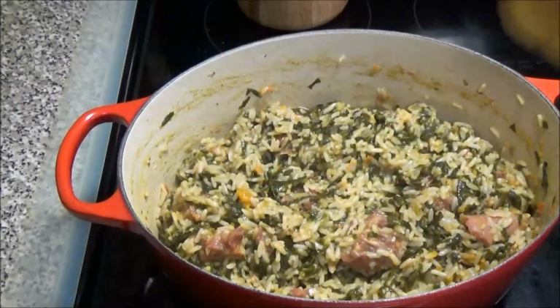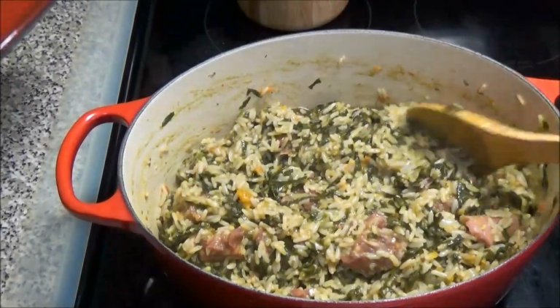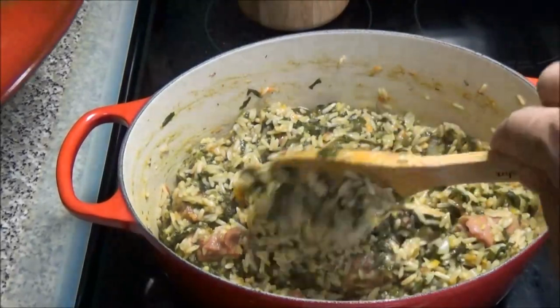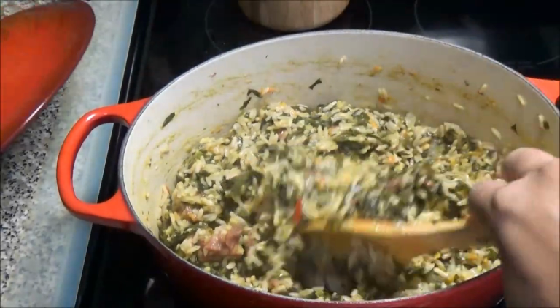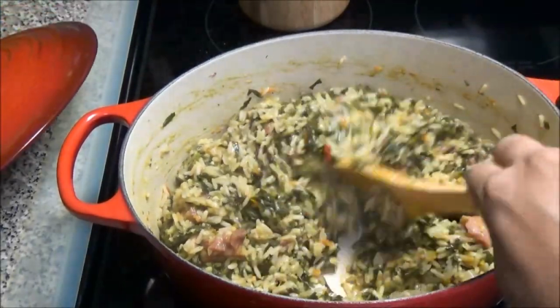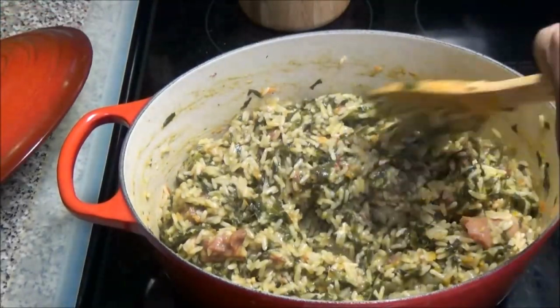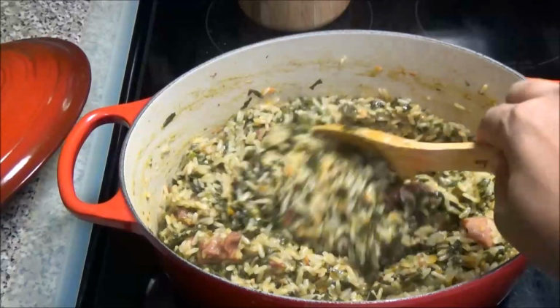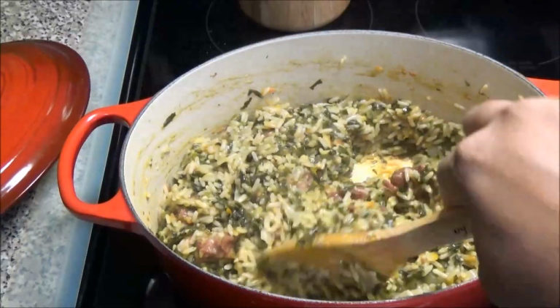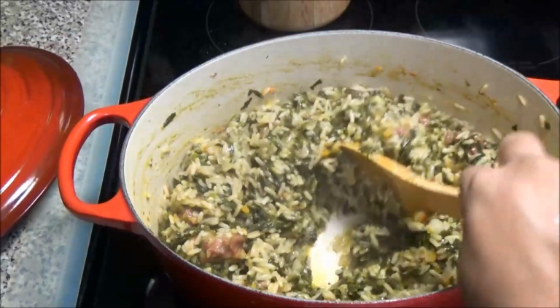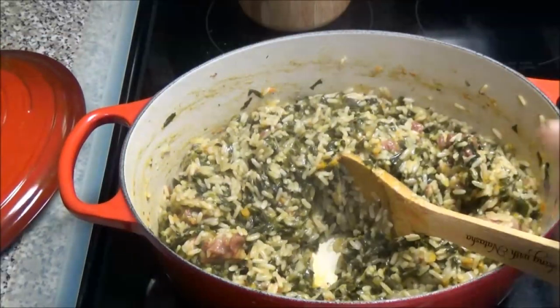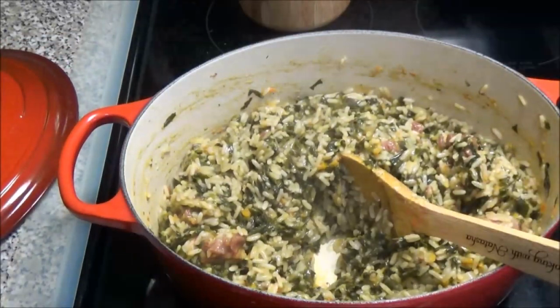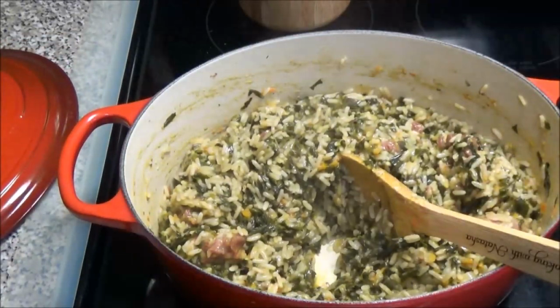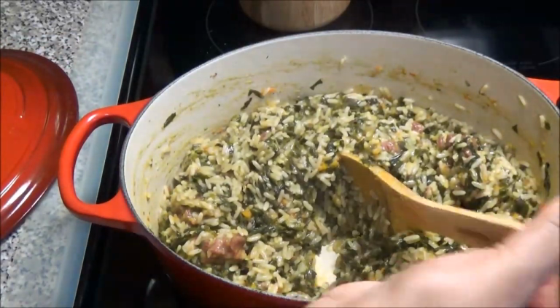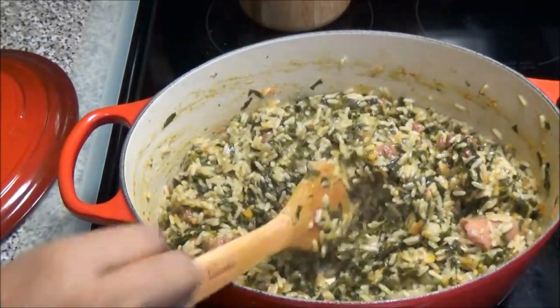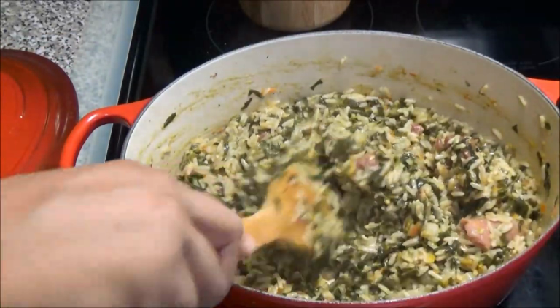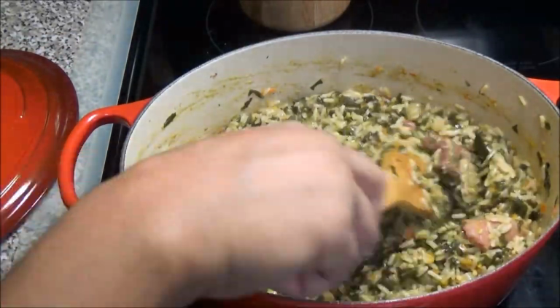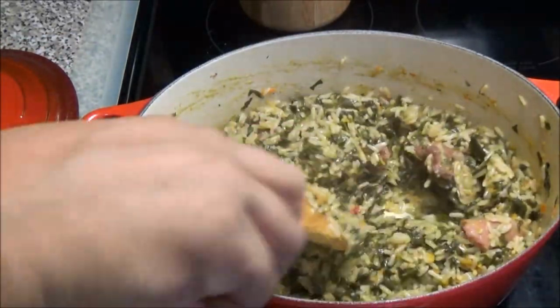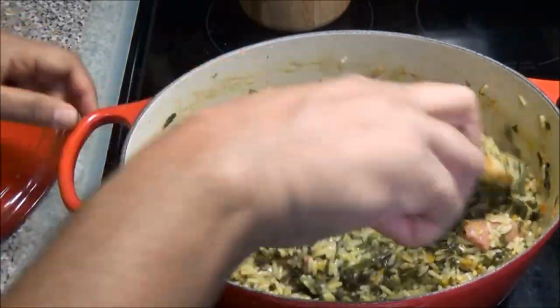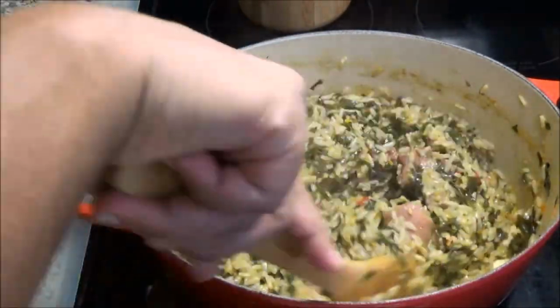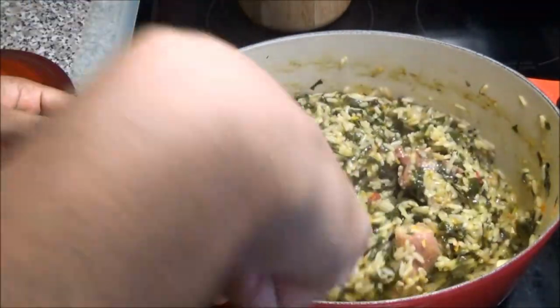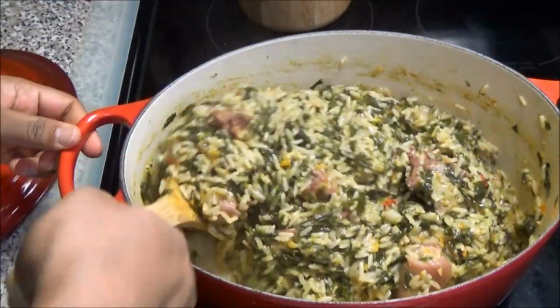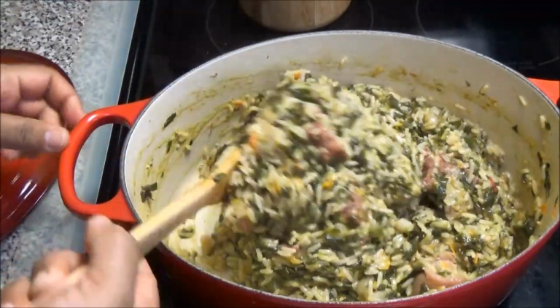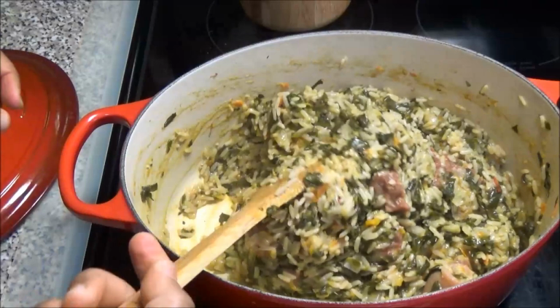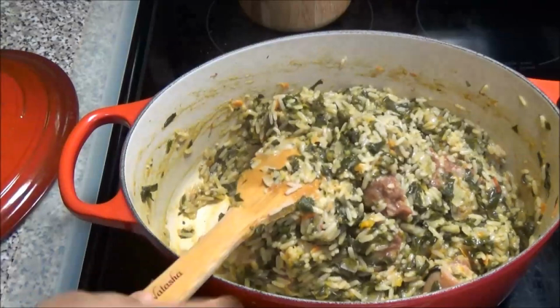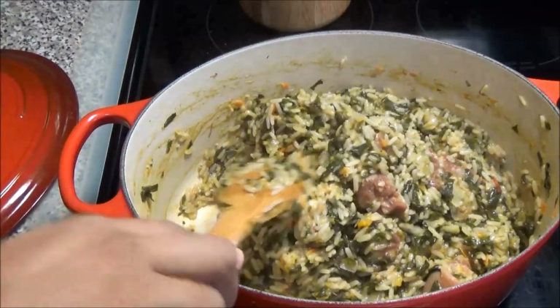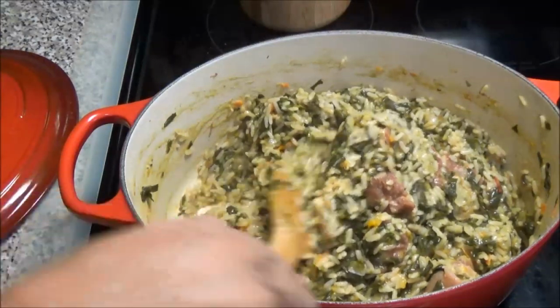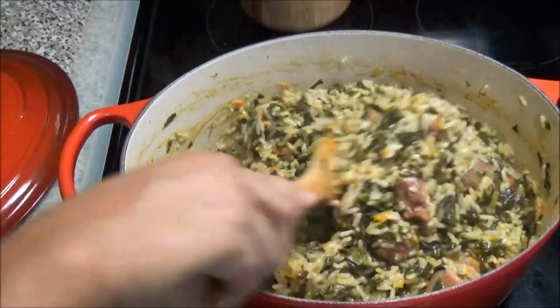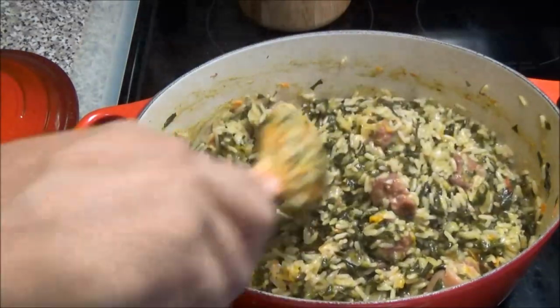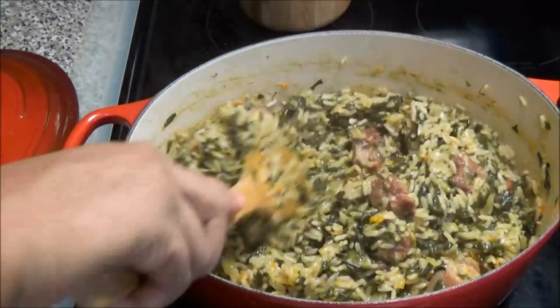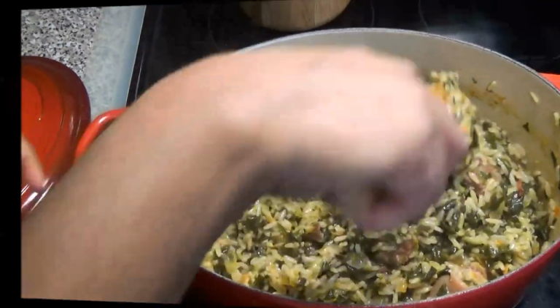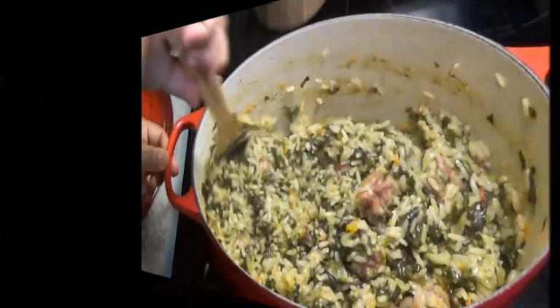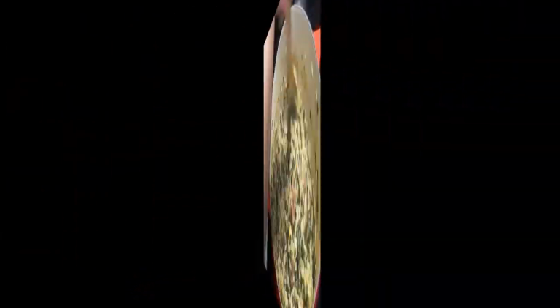My bhaji rice looks like it's done. I'm going to taste it for salt, adjust accordingly, and then dish it out and show you all what it looks like.